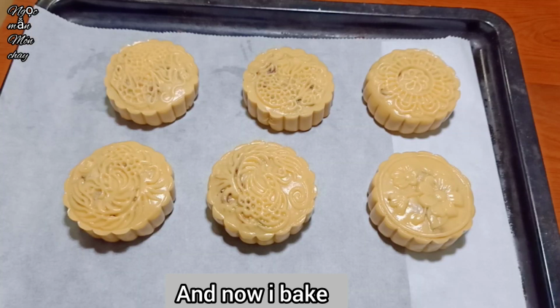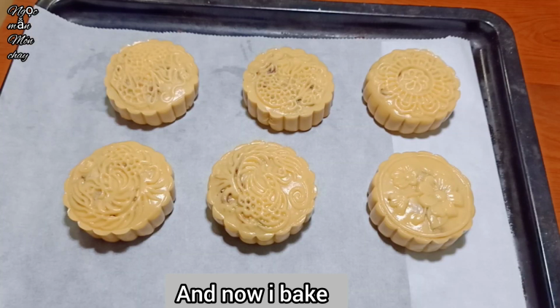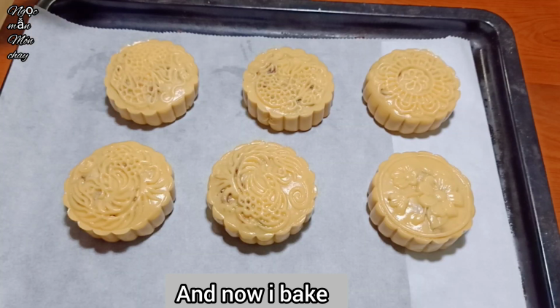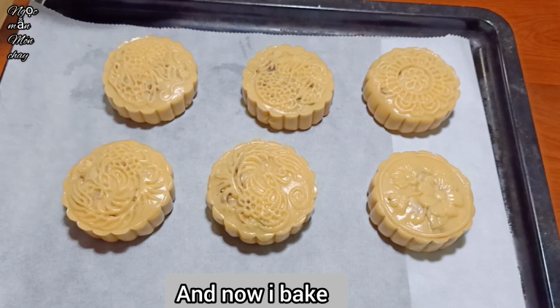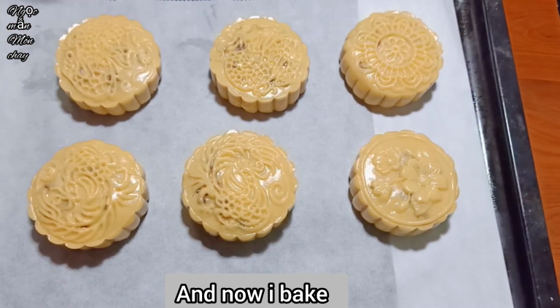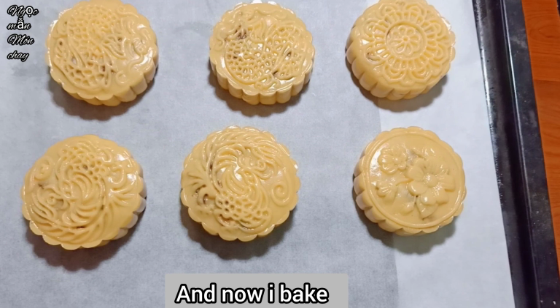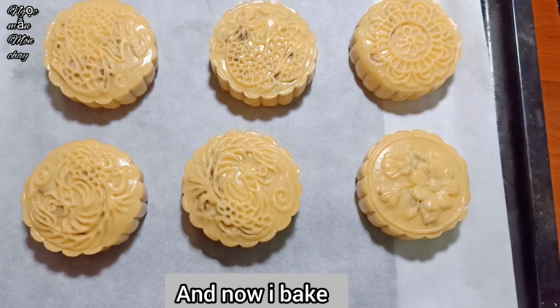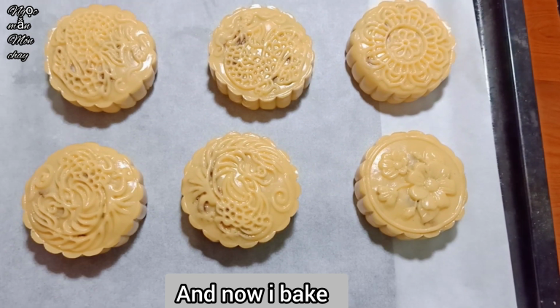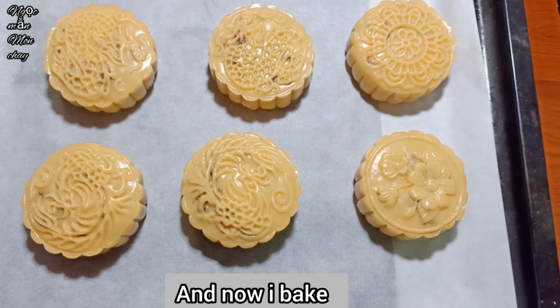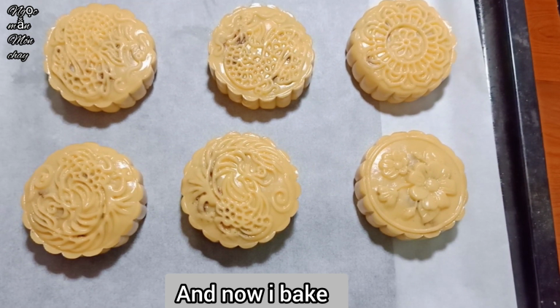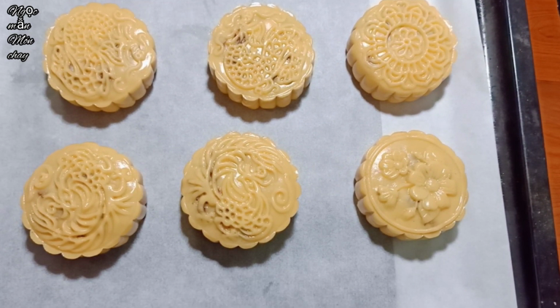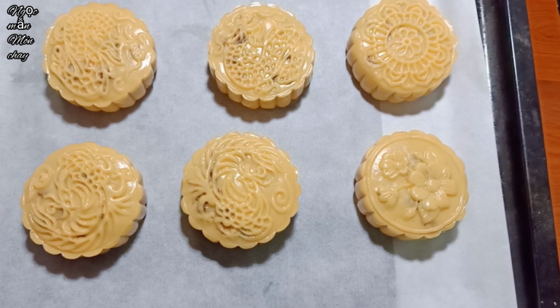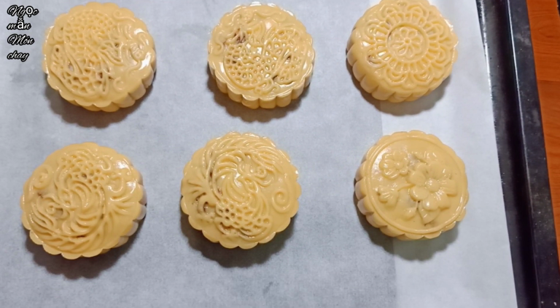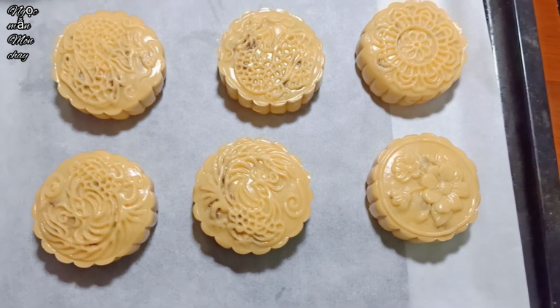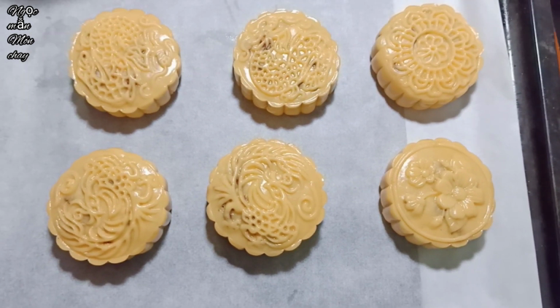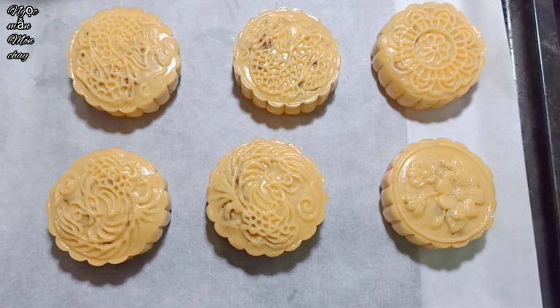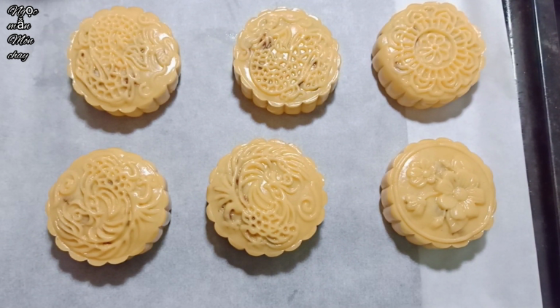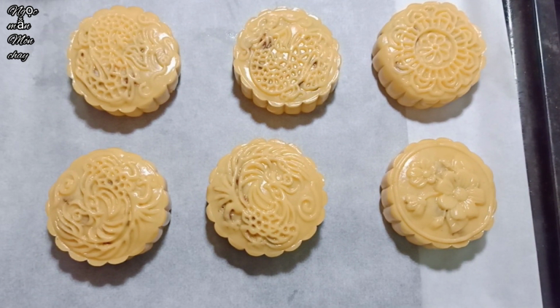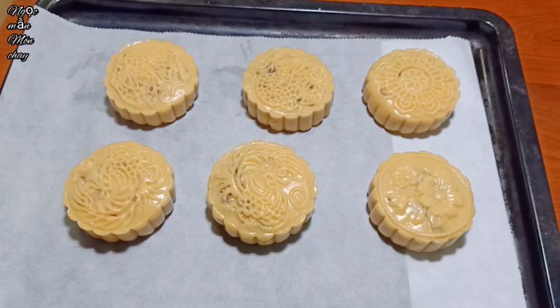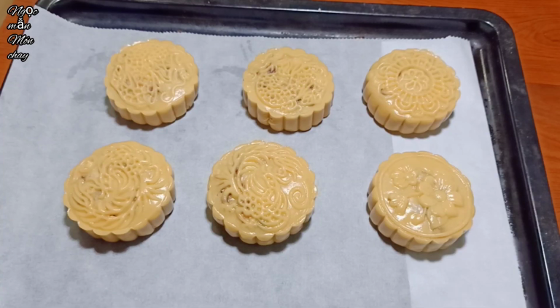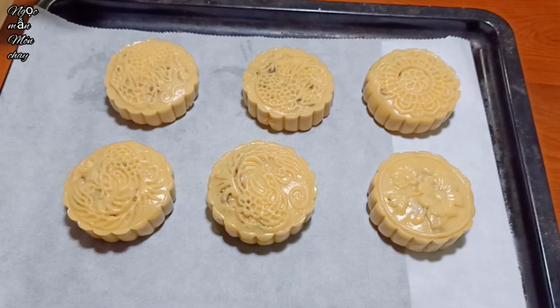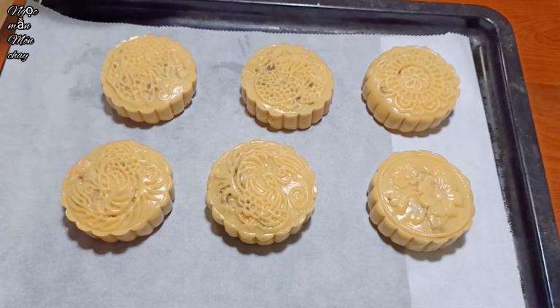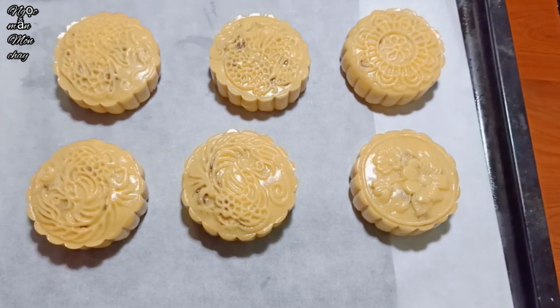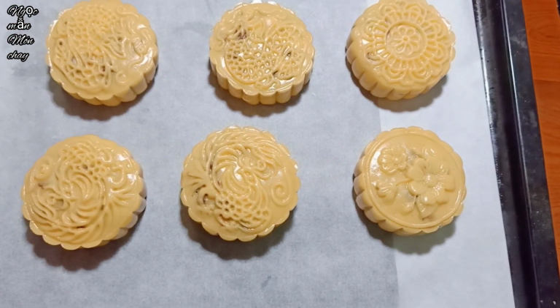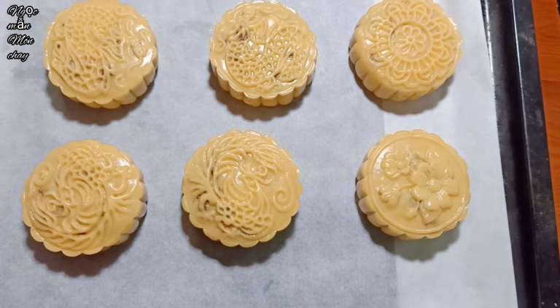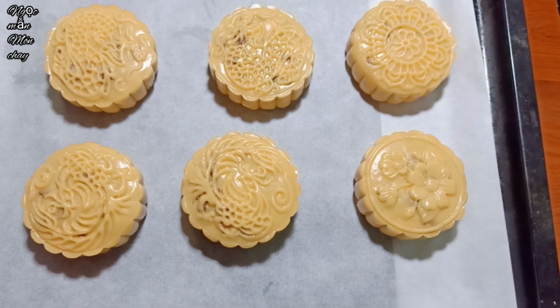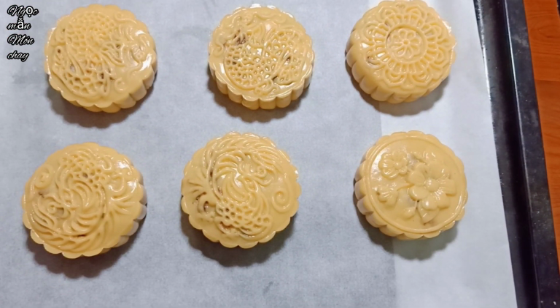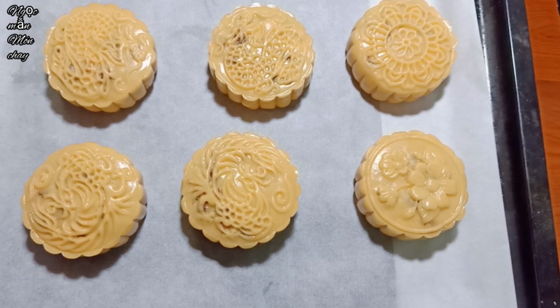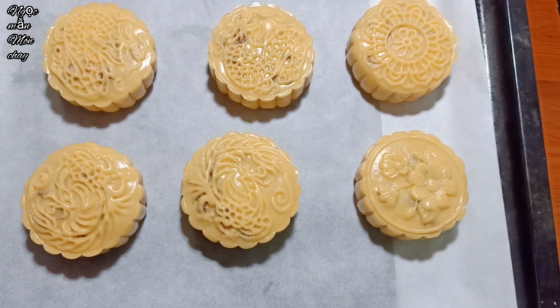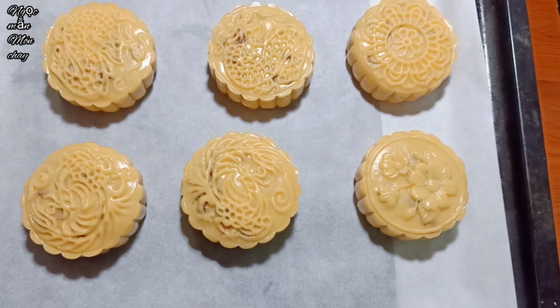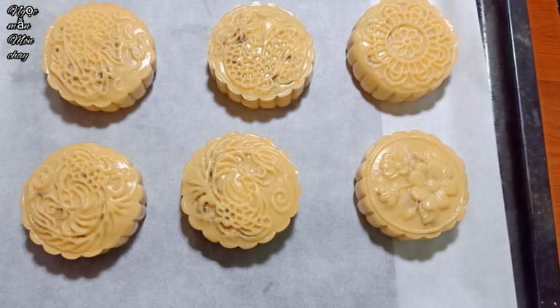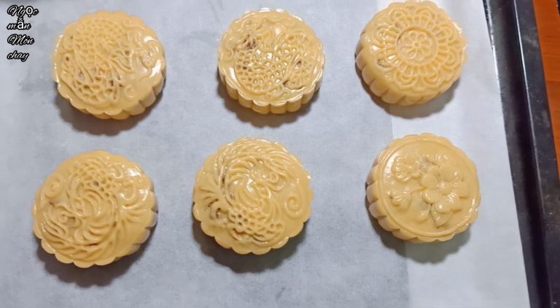All 6 cakes are now formed. Ngọc Mẫn will put them in the oven and bake at 165°C for 15 minutes.